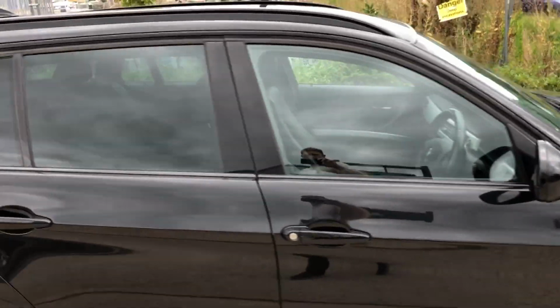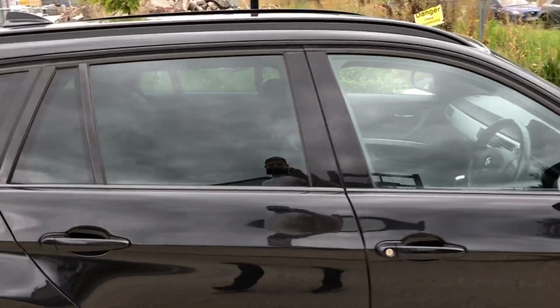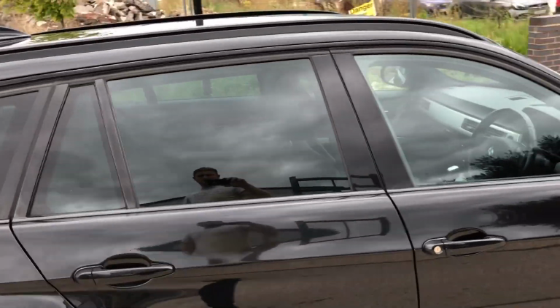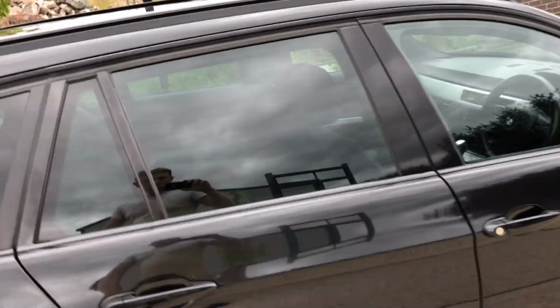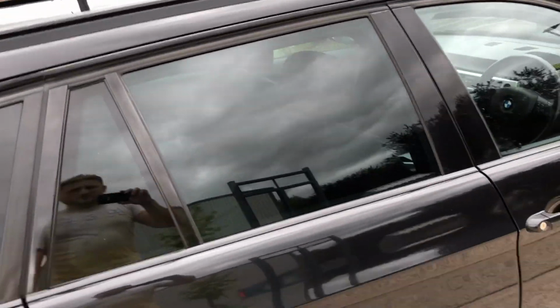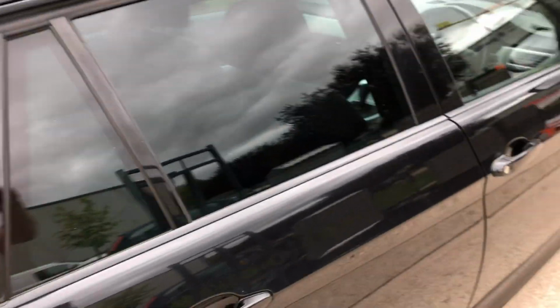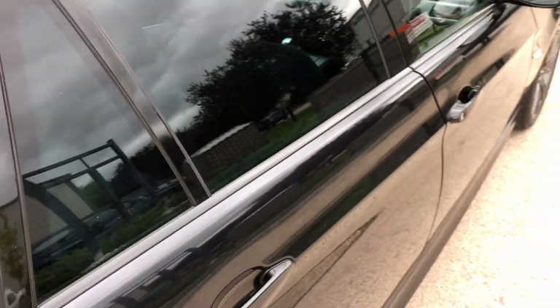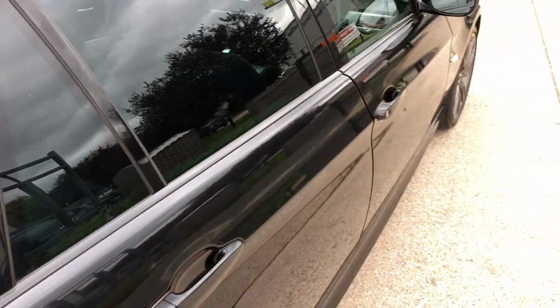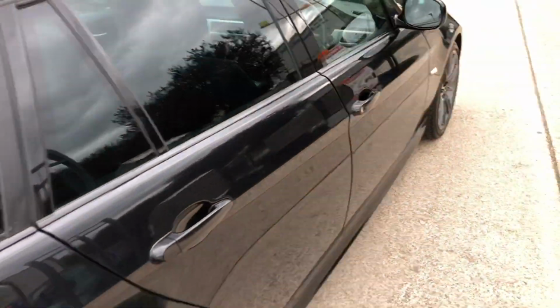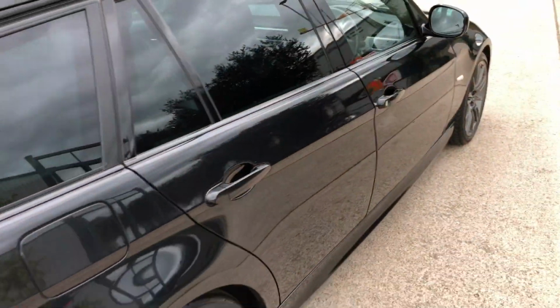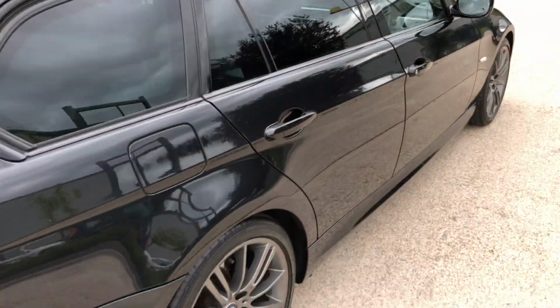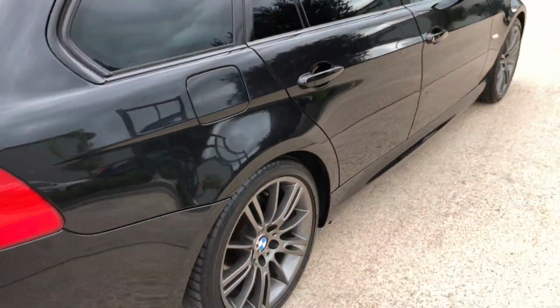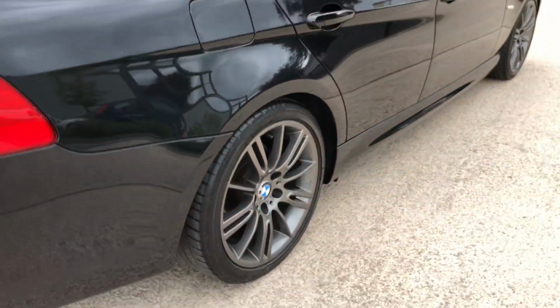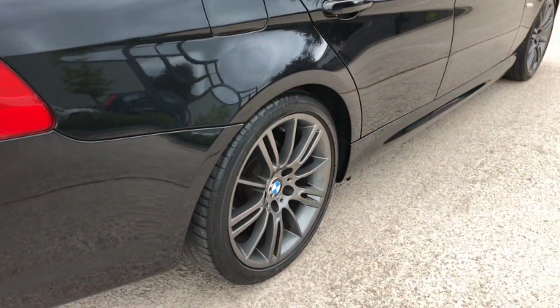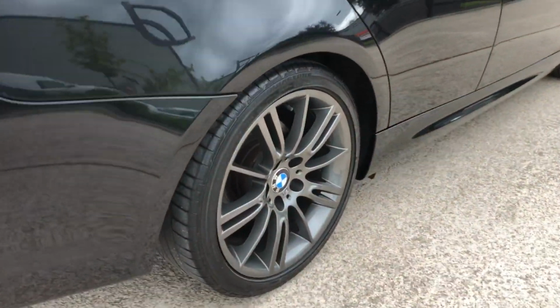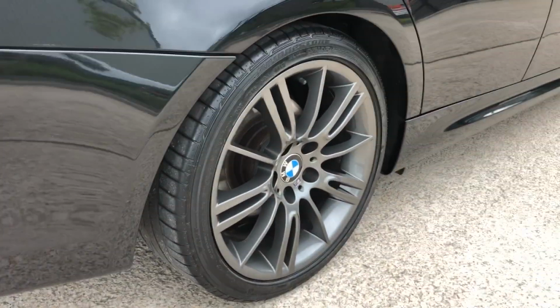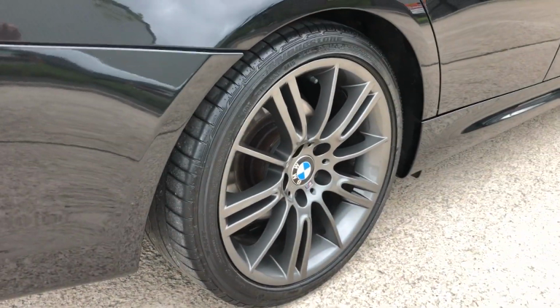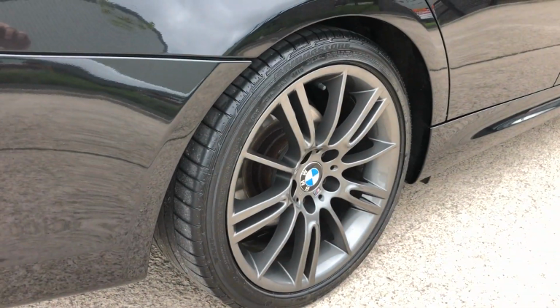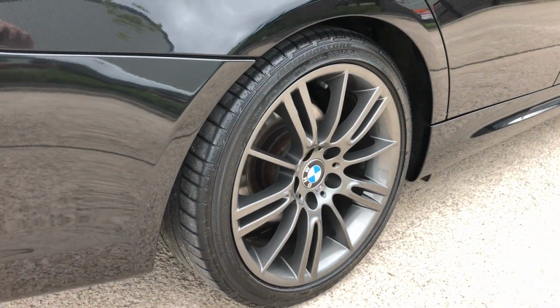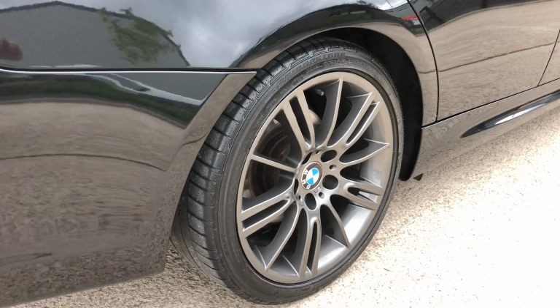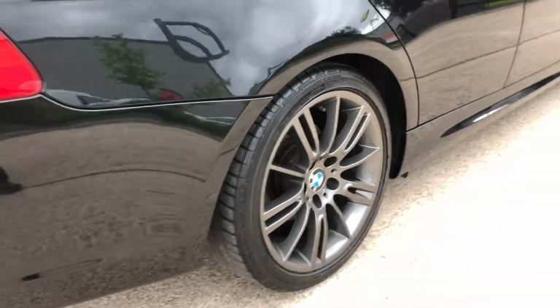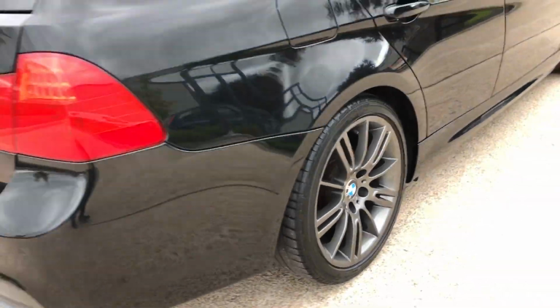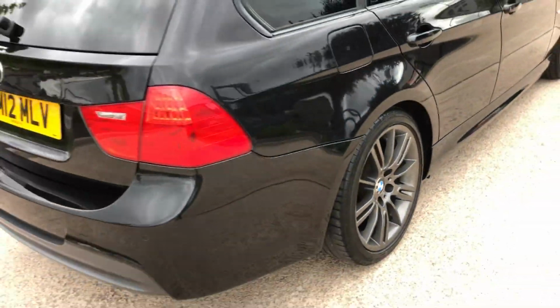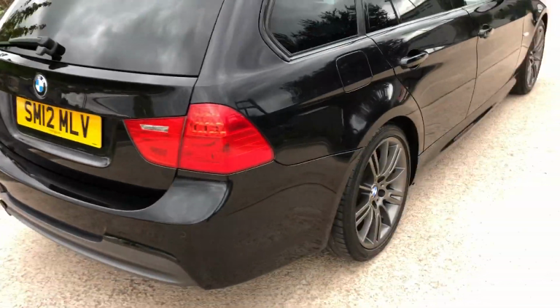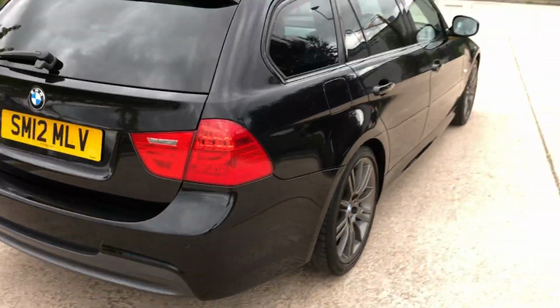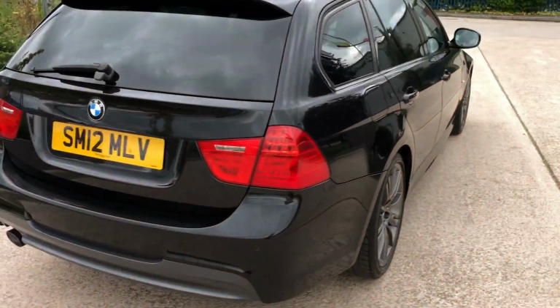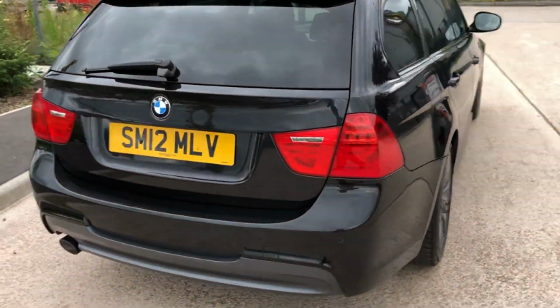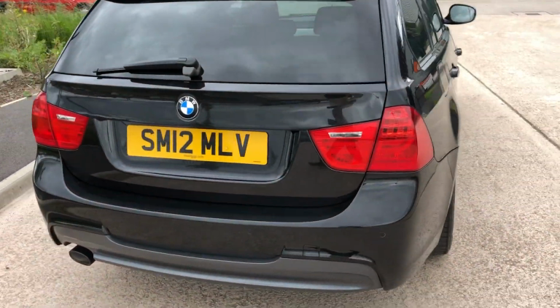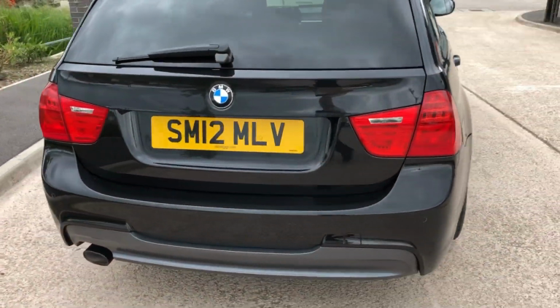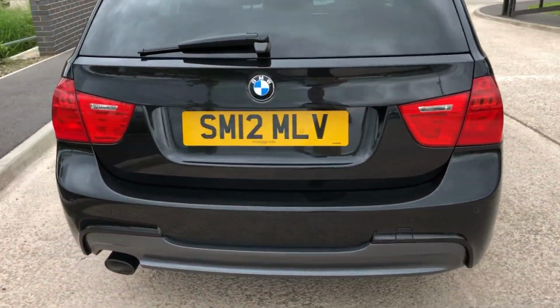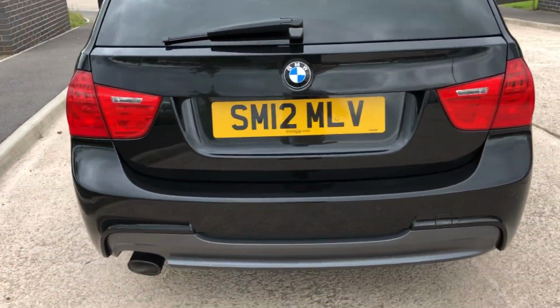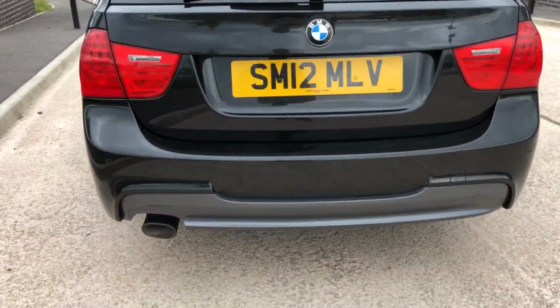With it being black, it also comes with privacy glass, black trim around the windows. Rear wheels again totally unmarked with Bridgestone tyres.